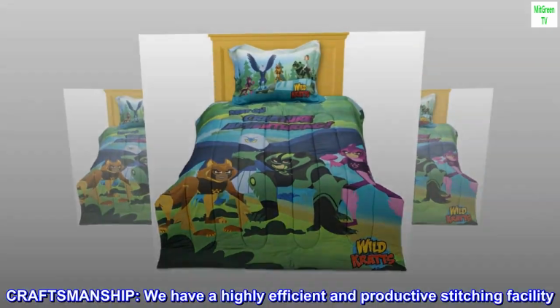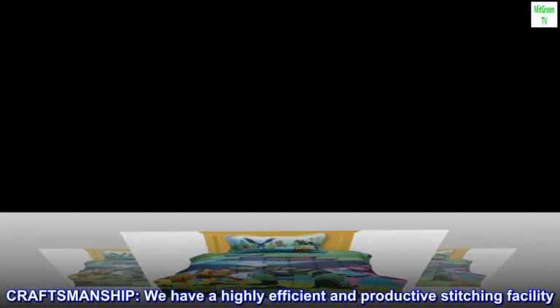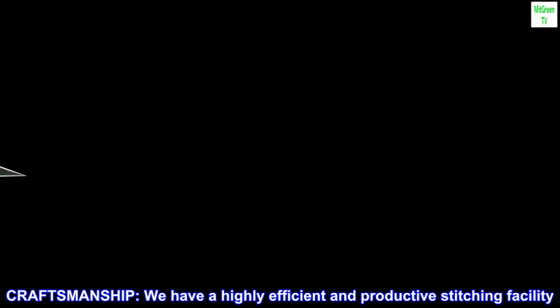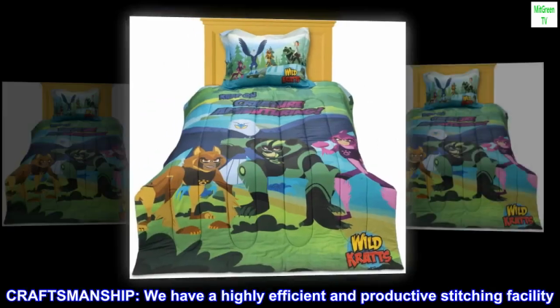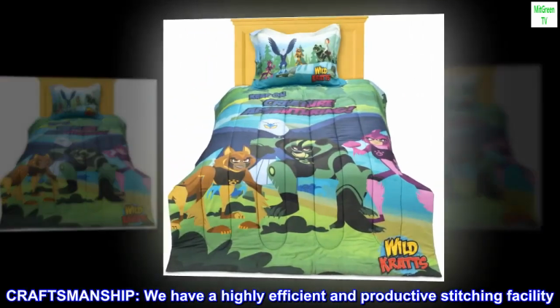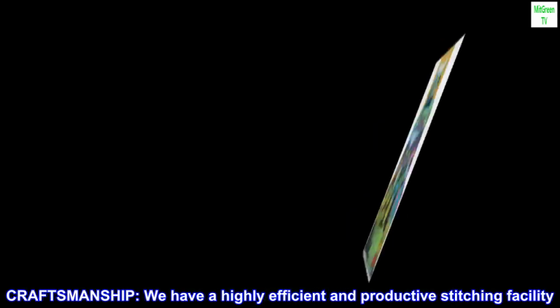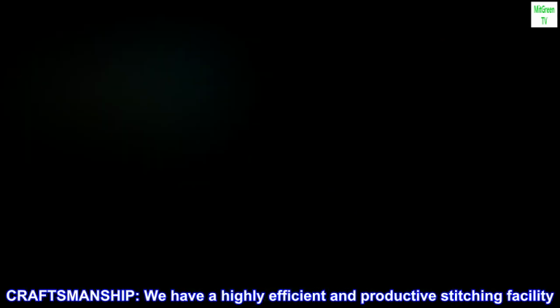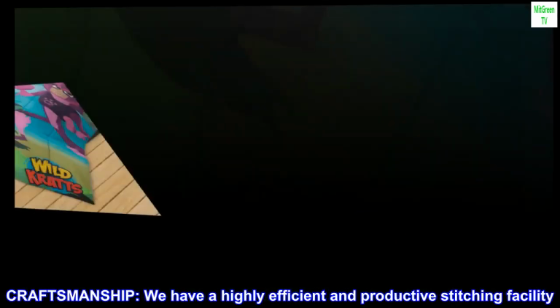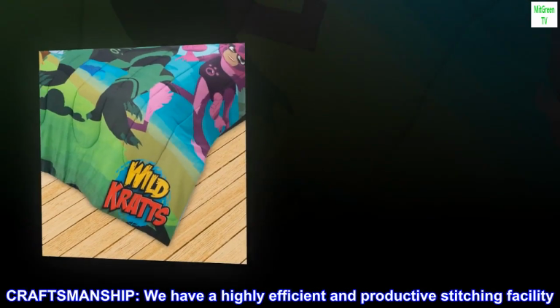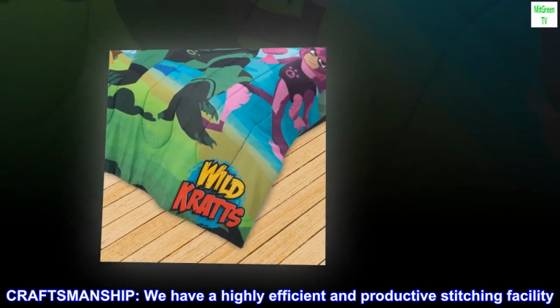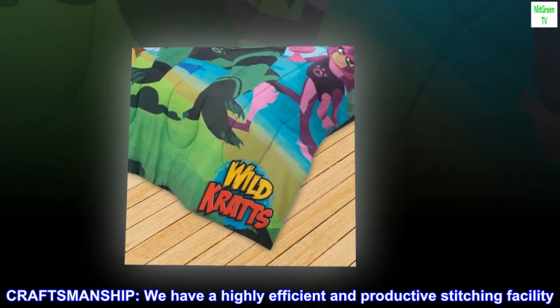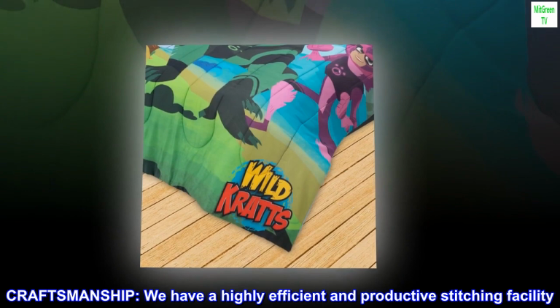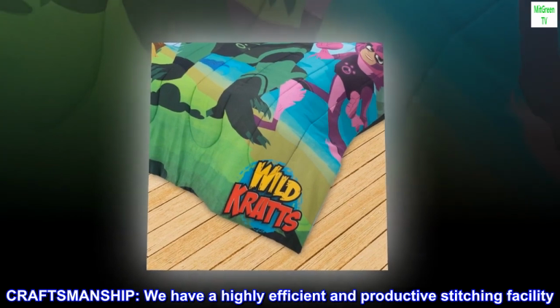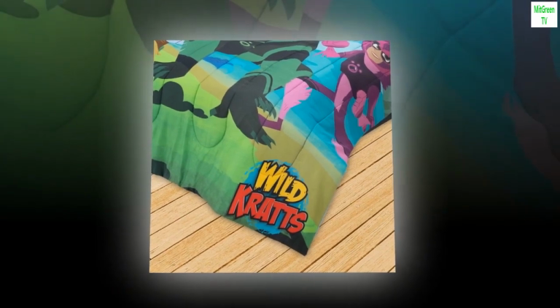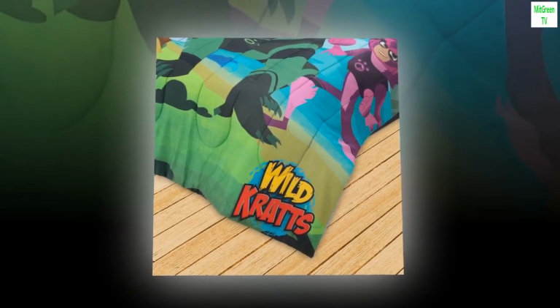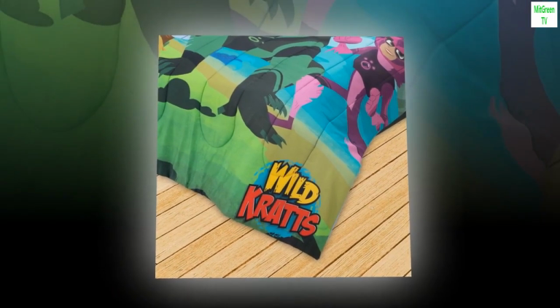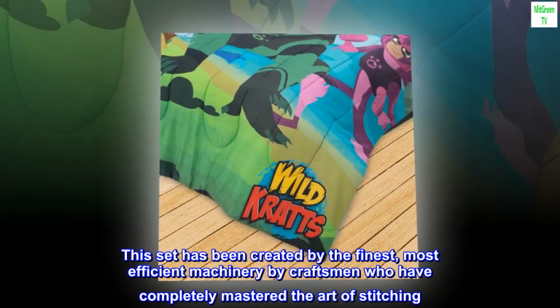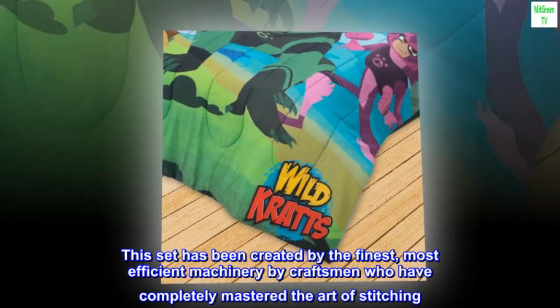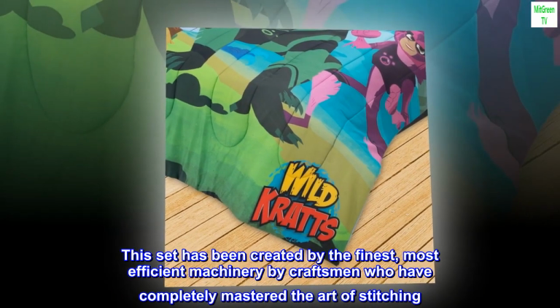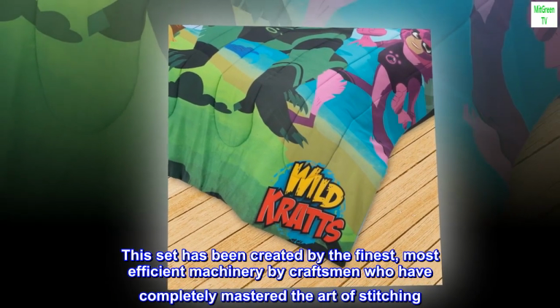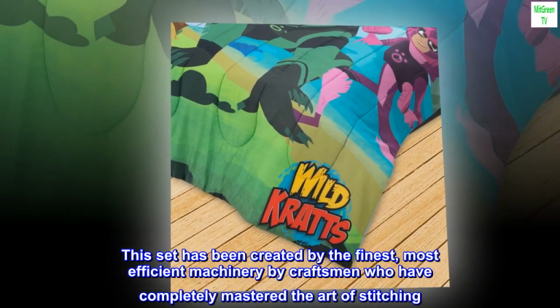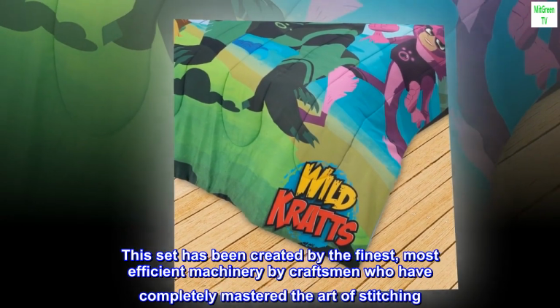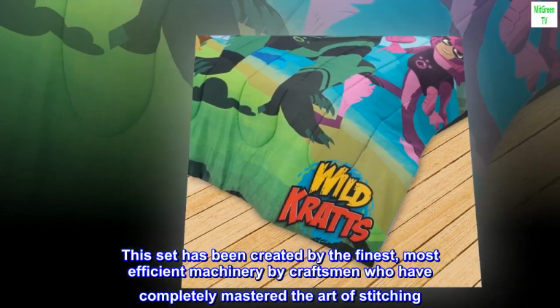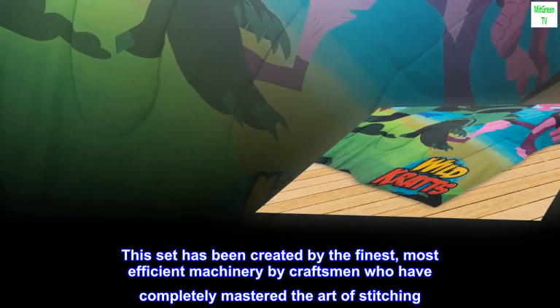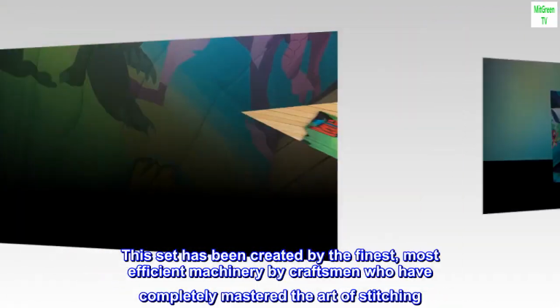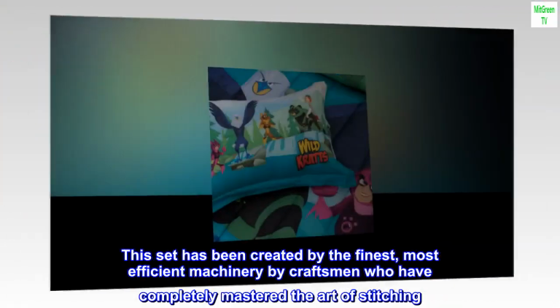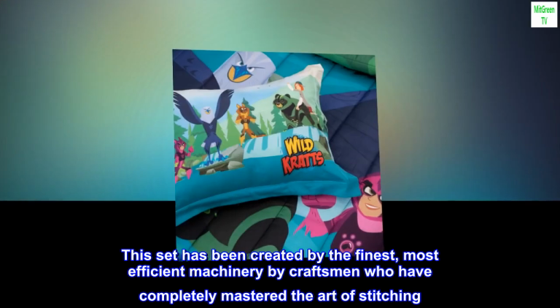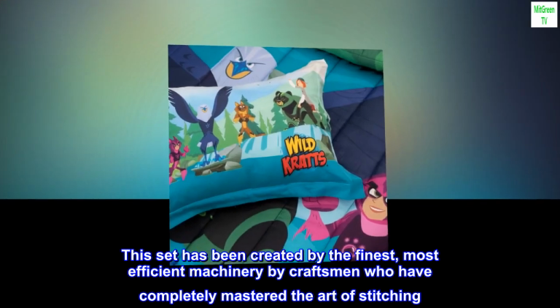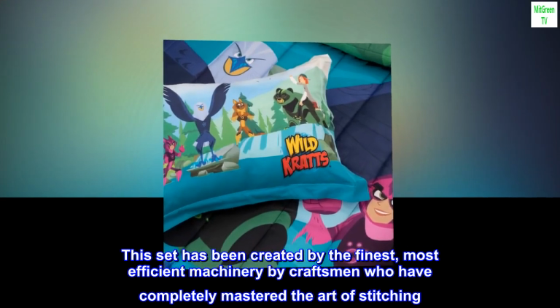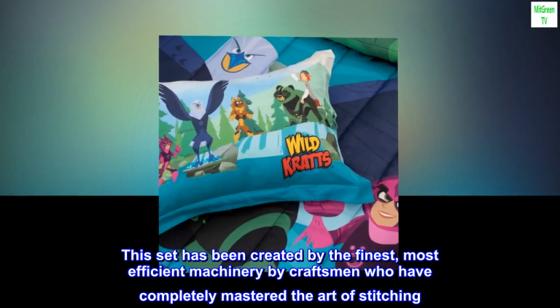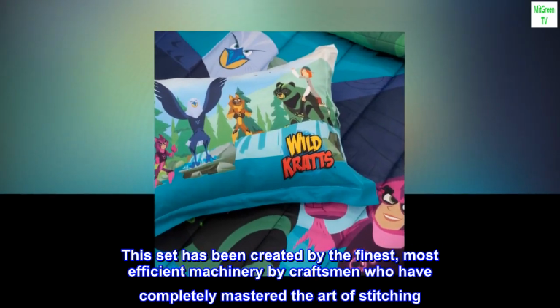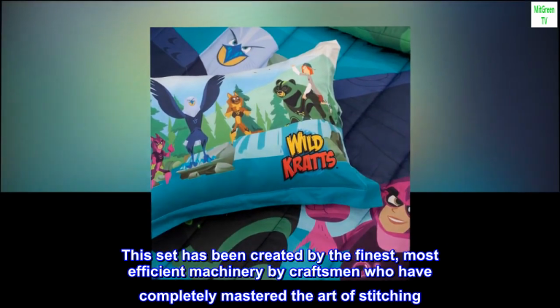Craftsmanship: we have a highly efficient and productive stitching facility. This set has been created by the finest, most efficient machinery, by craftsmen who have completely mastered the art of stitching.